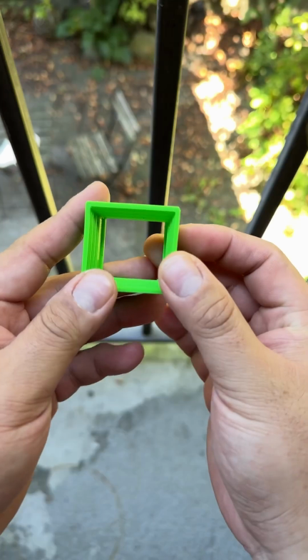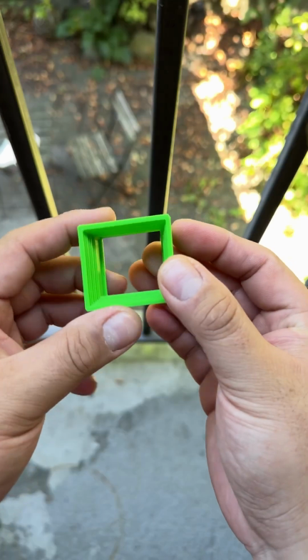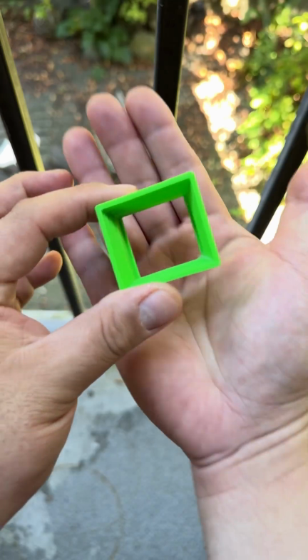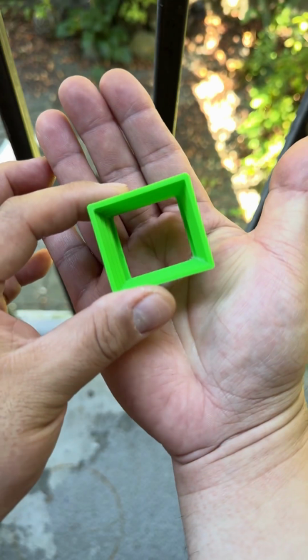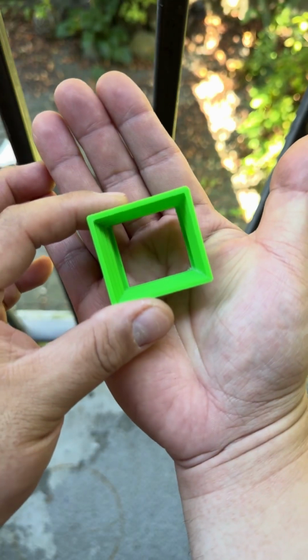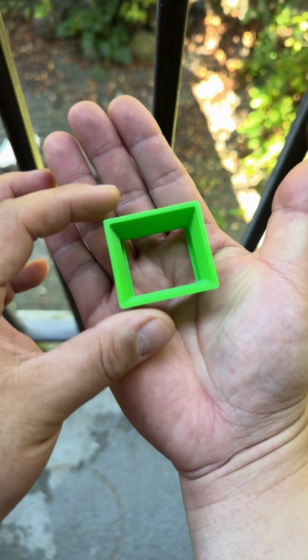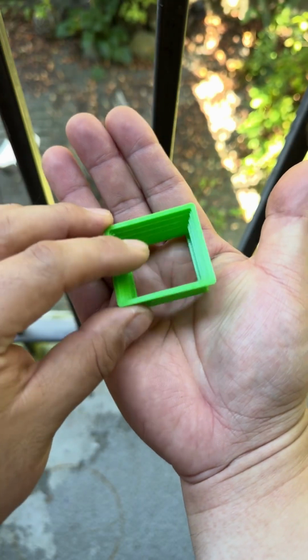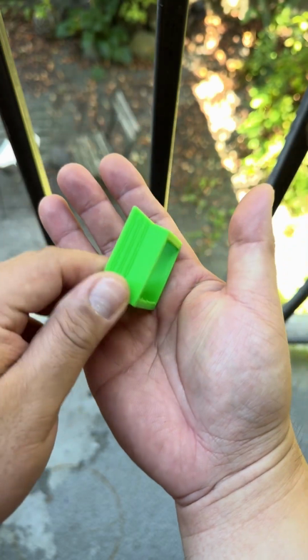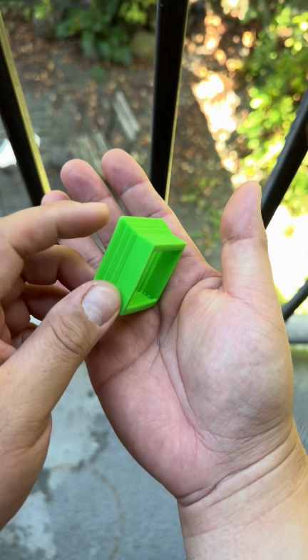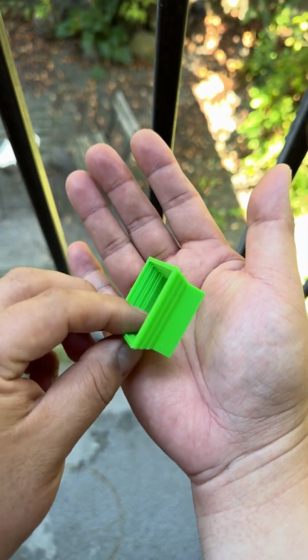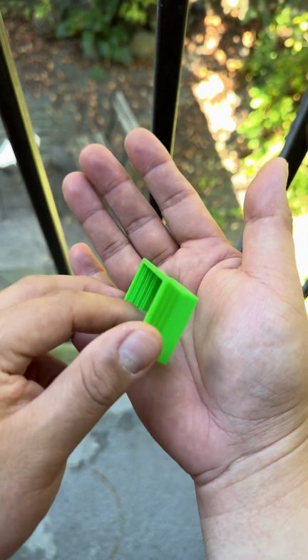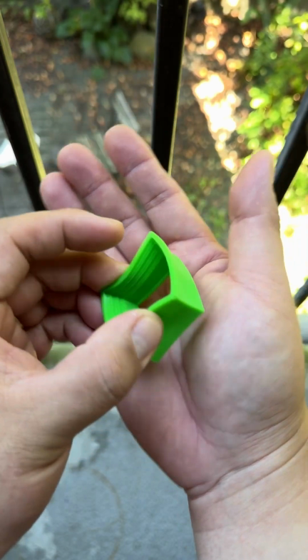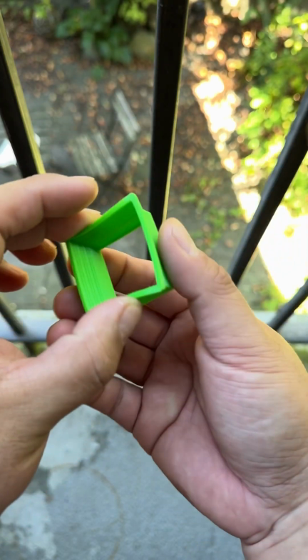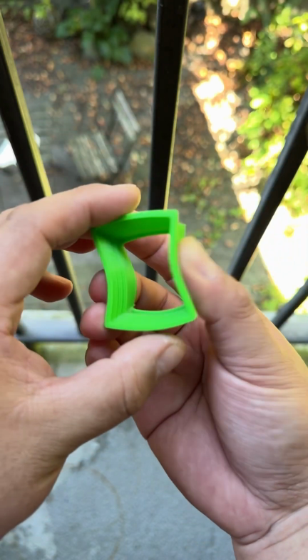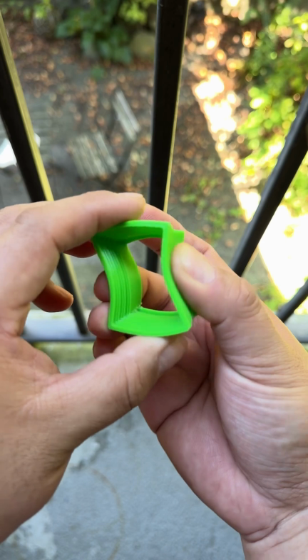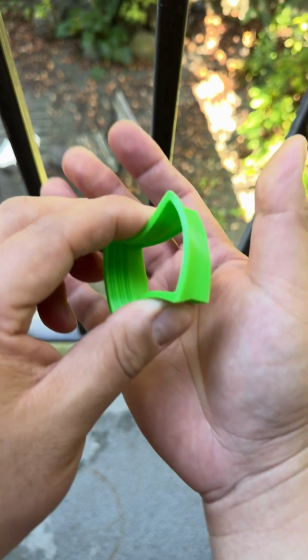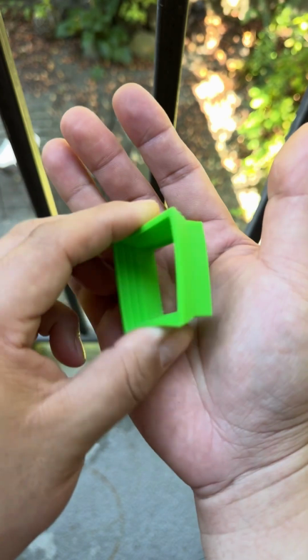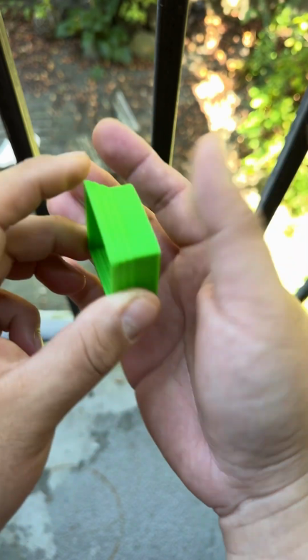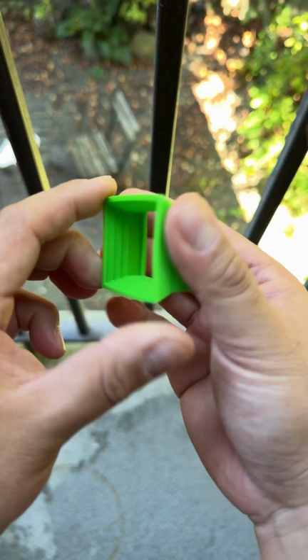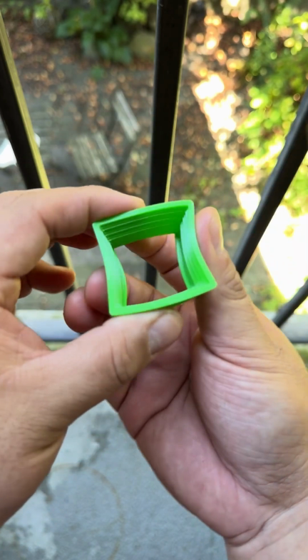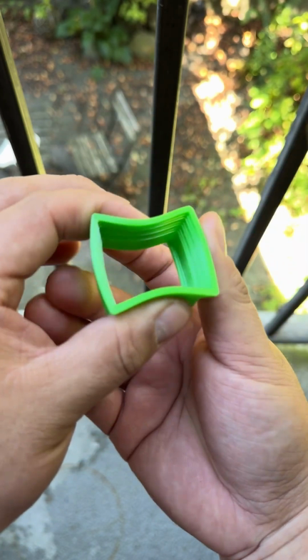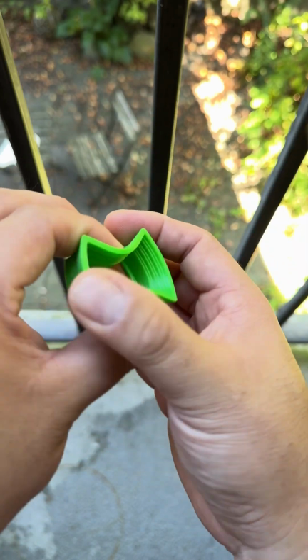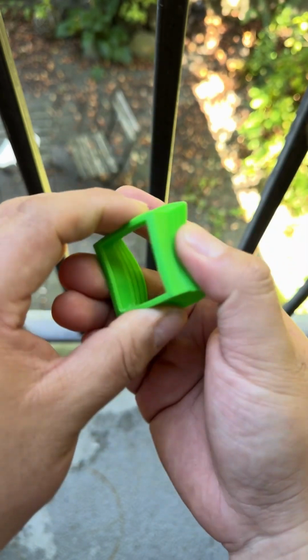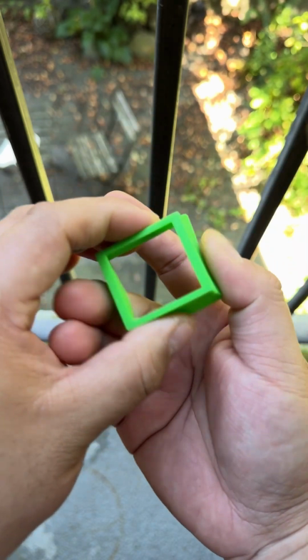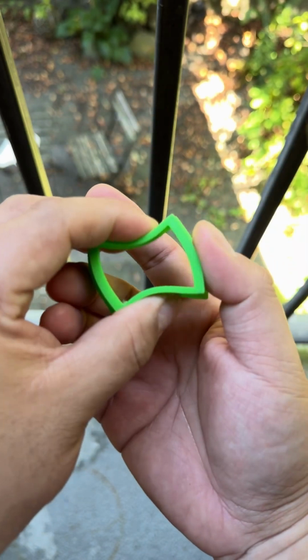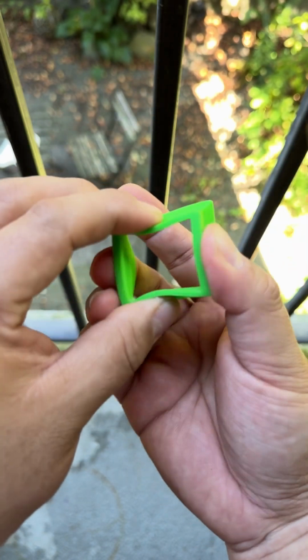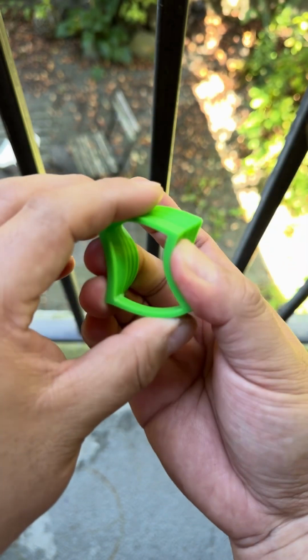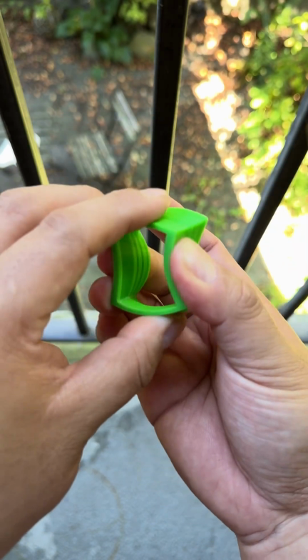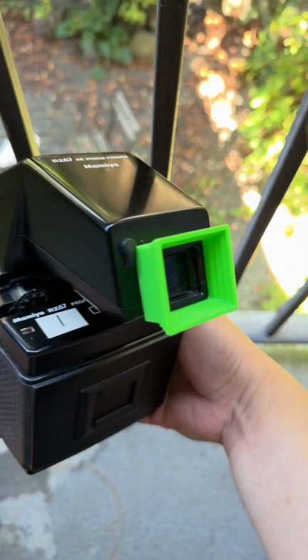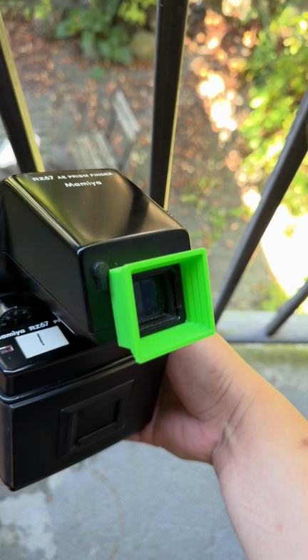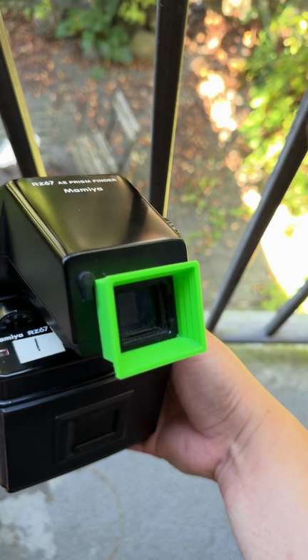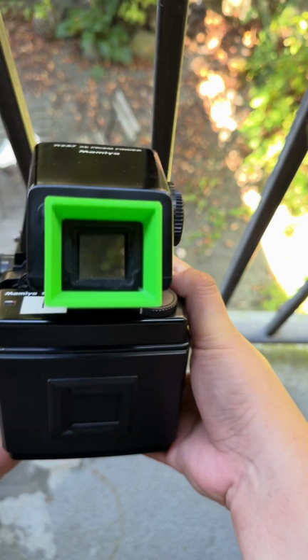And this is what I found. It's a 3D printed eyepiece. It's green because my buddy only had green TPU, but it works. And this is what it looks like on it.